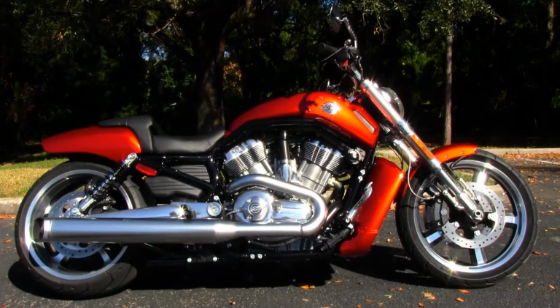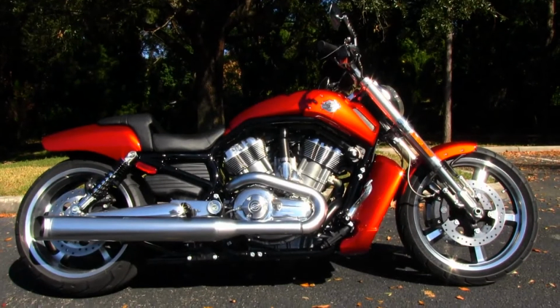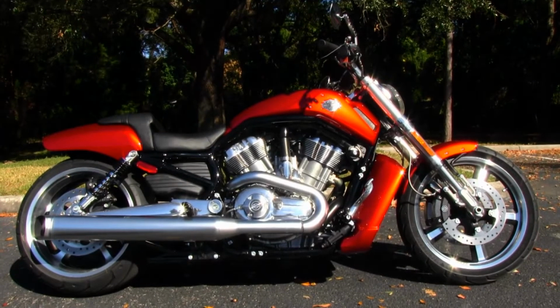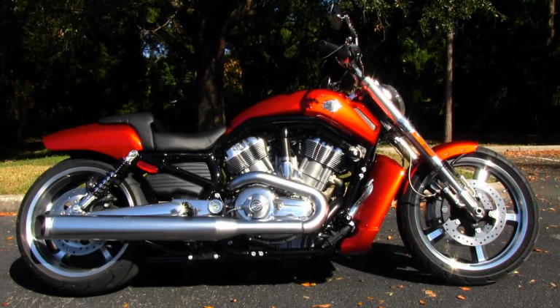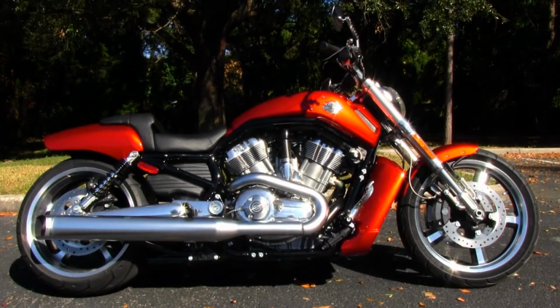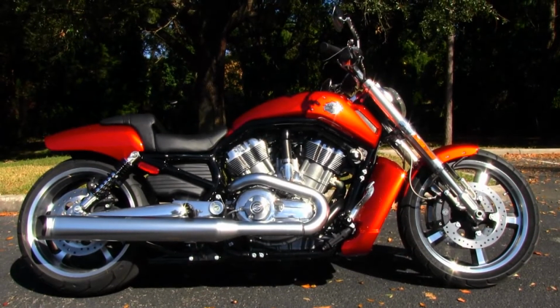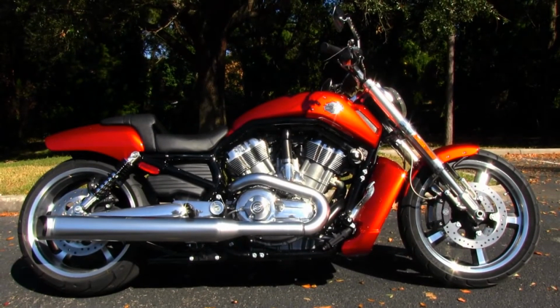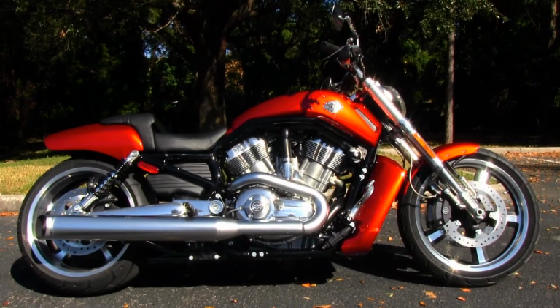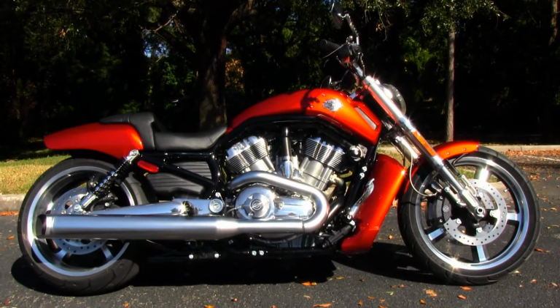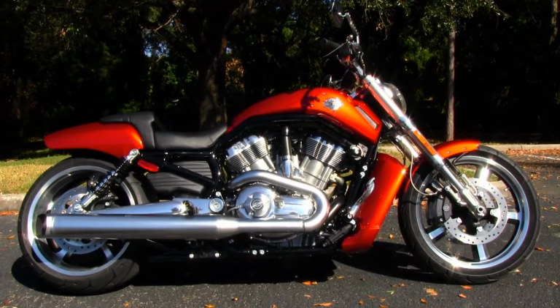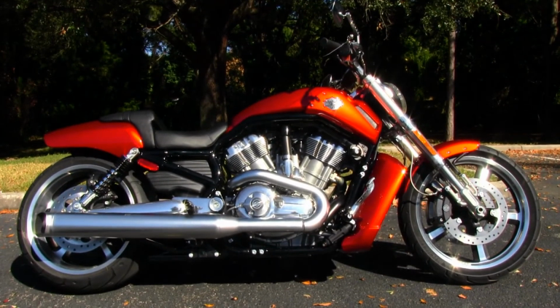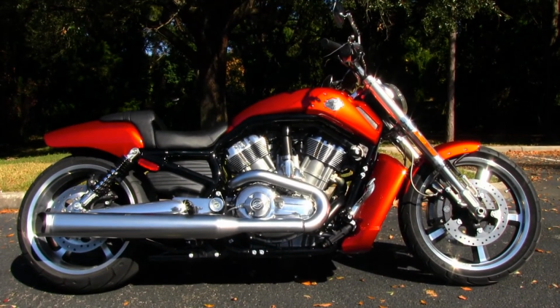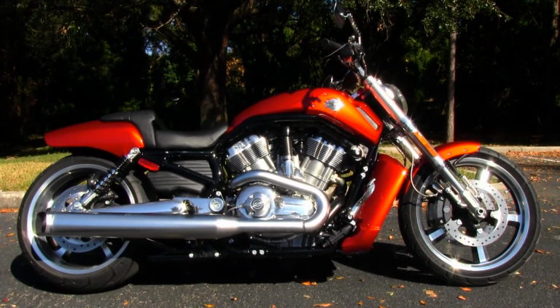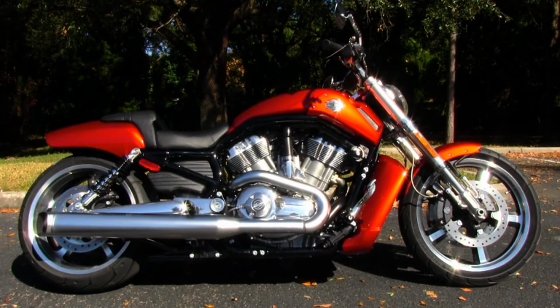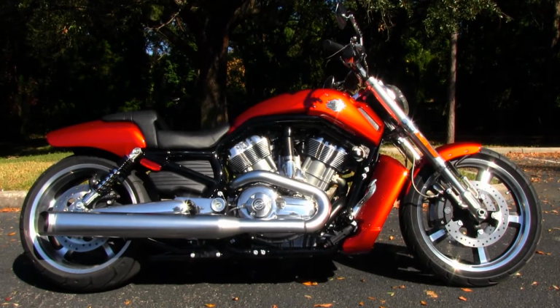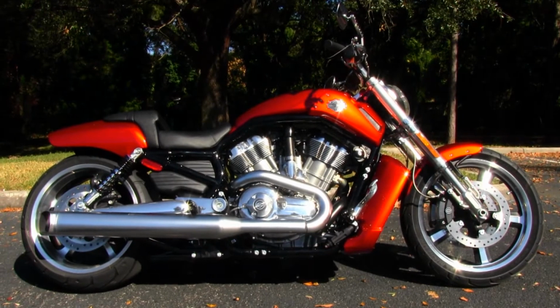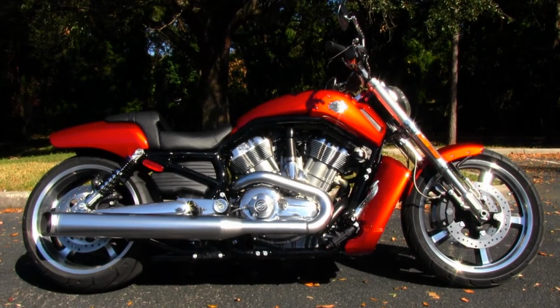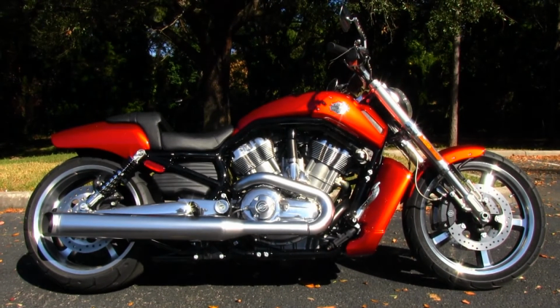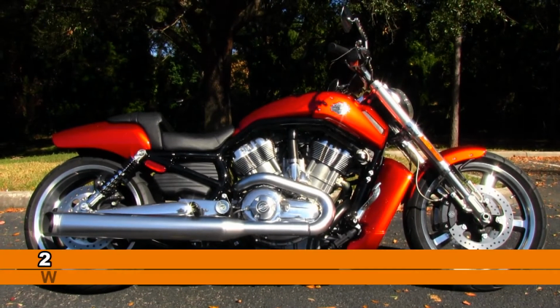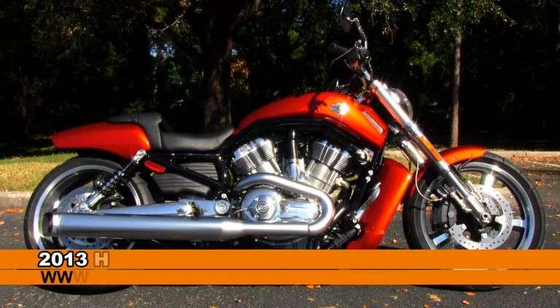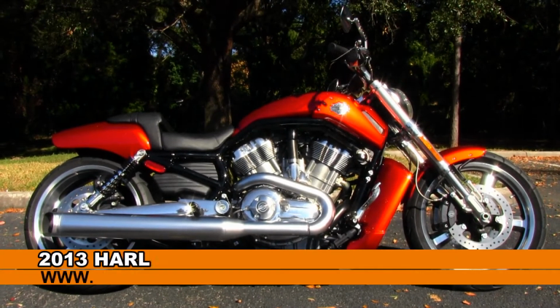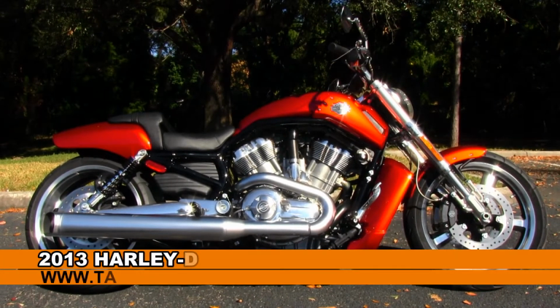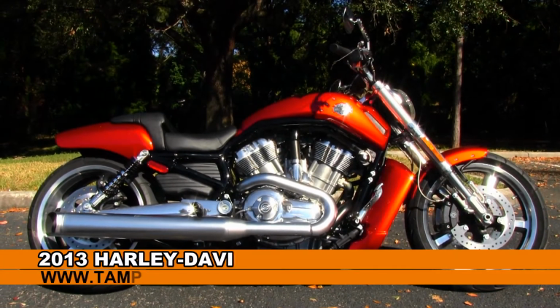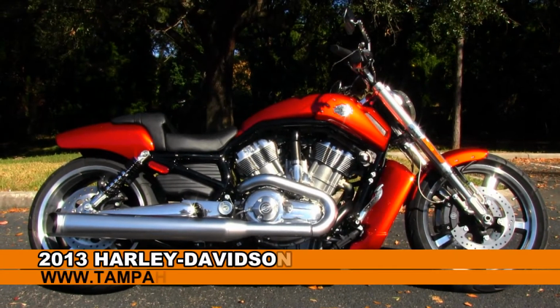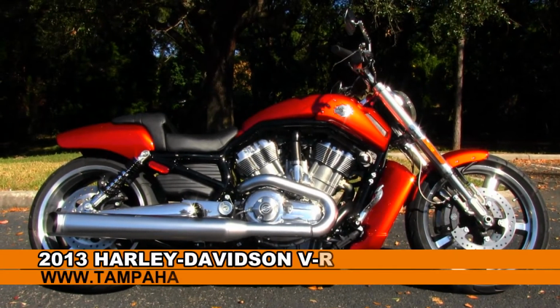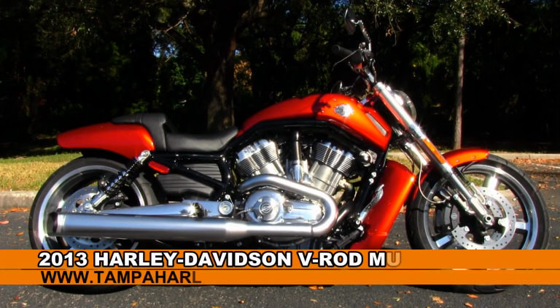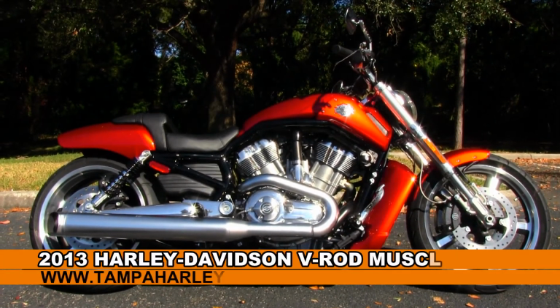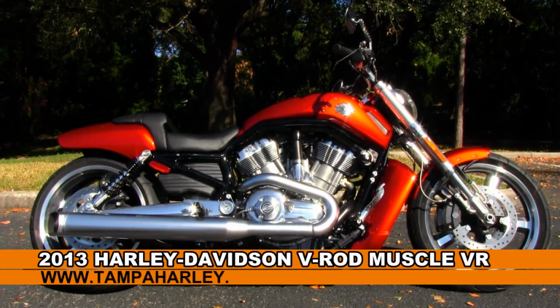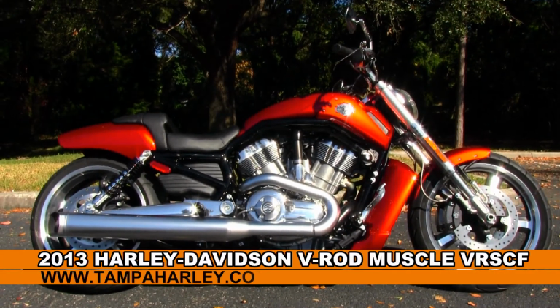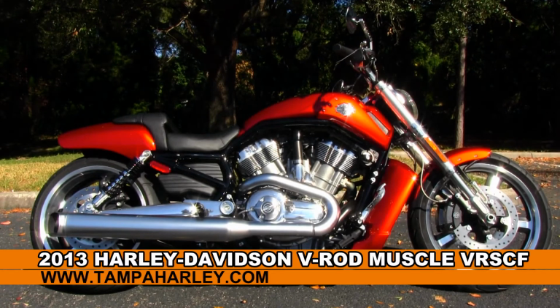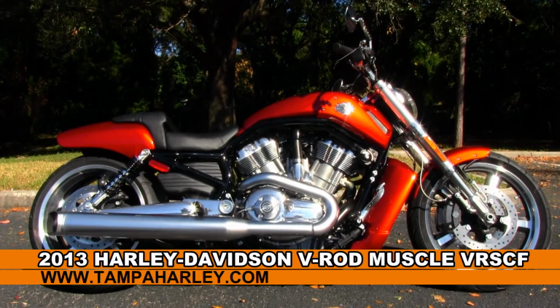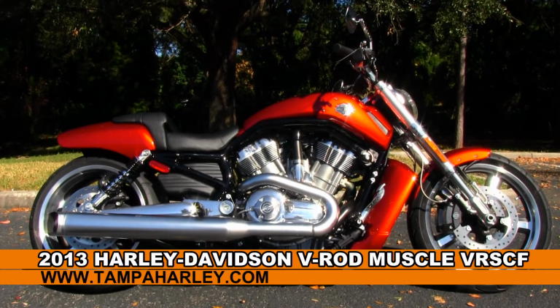Welcome all you gear jammers to the world famous Golf Coach Harley-Davidson. Today I've got for you this phenomenal used 2013 V-Rod Muscle. Yes, I said used.